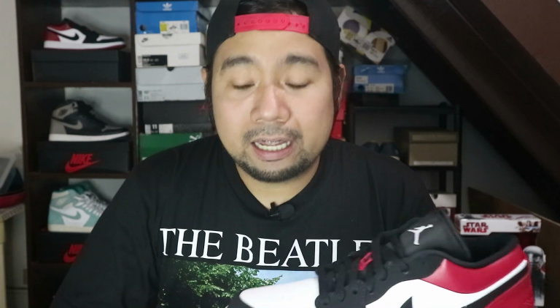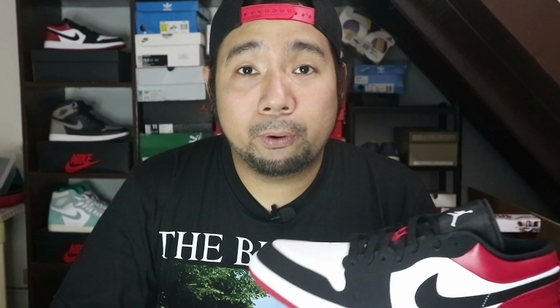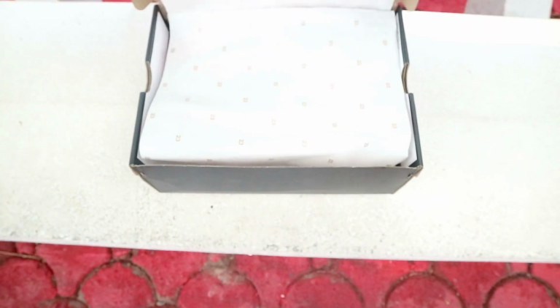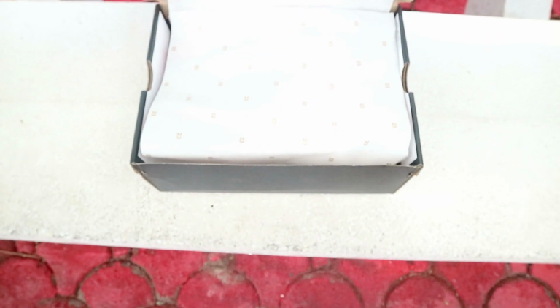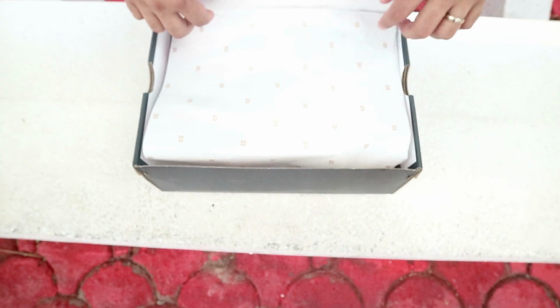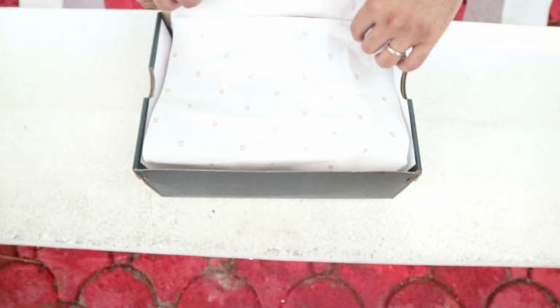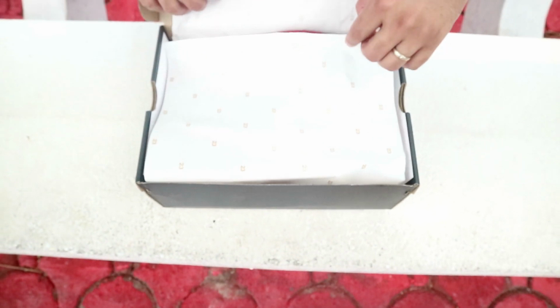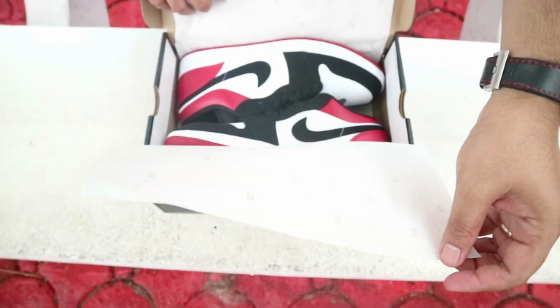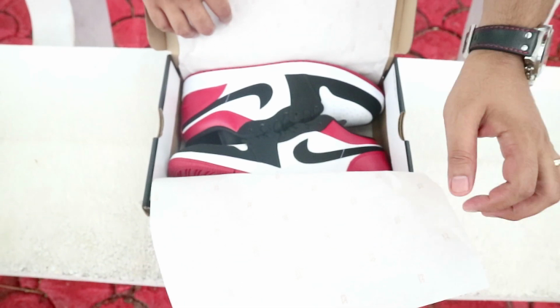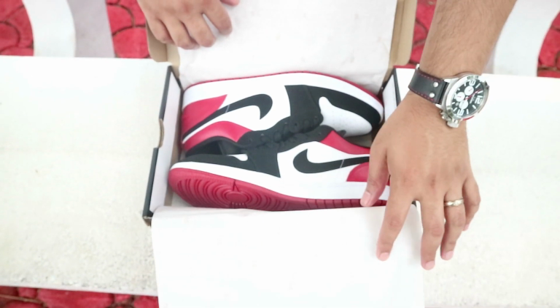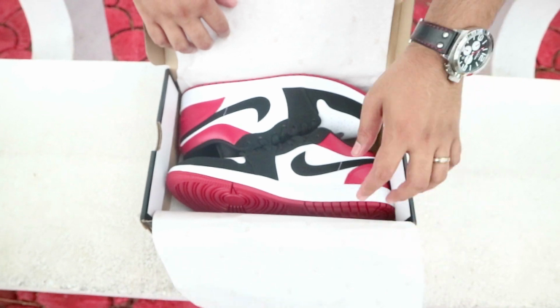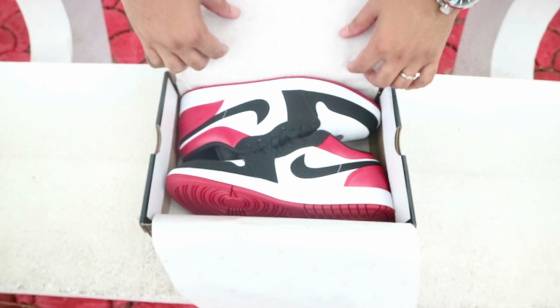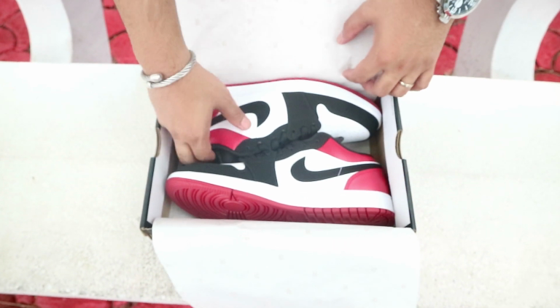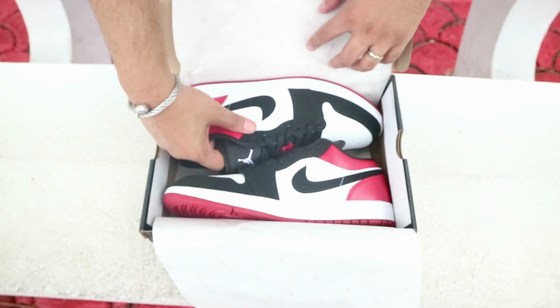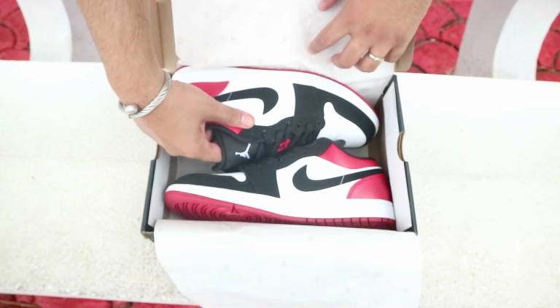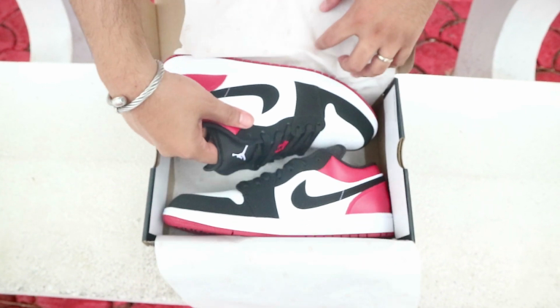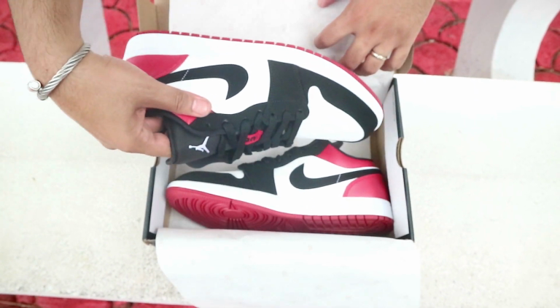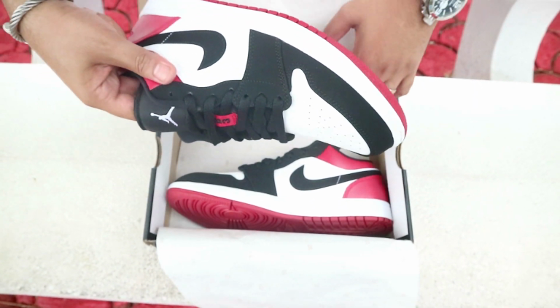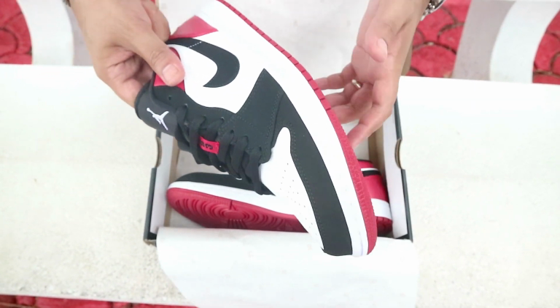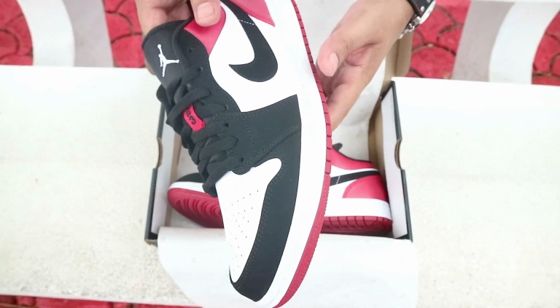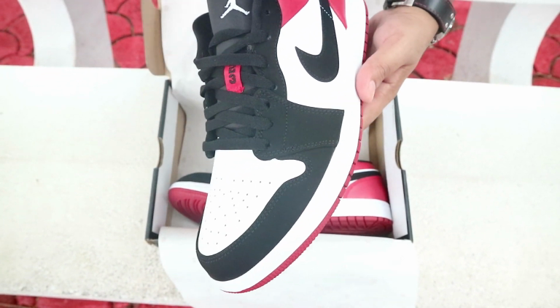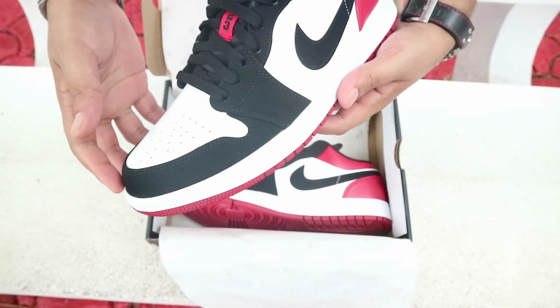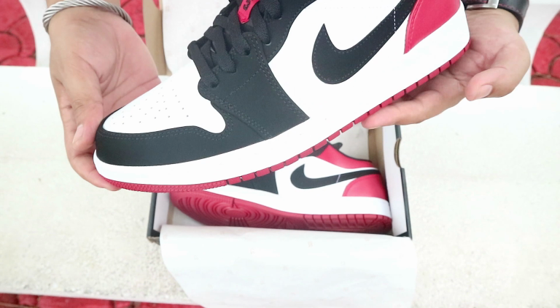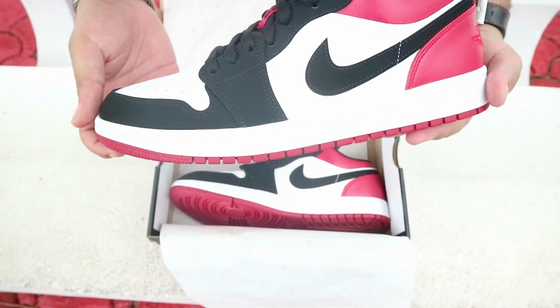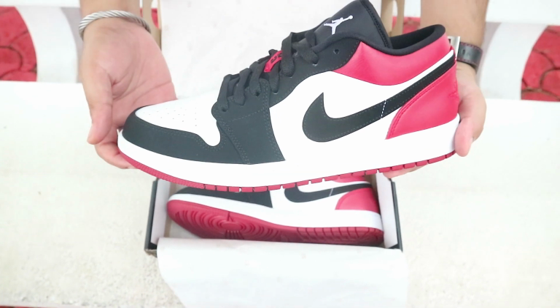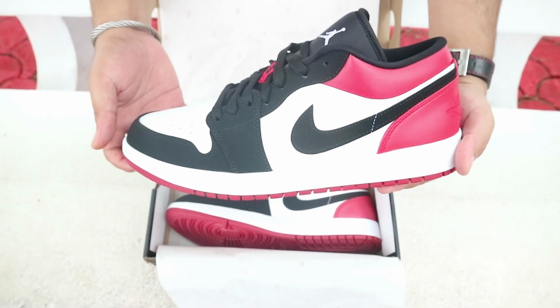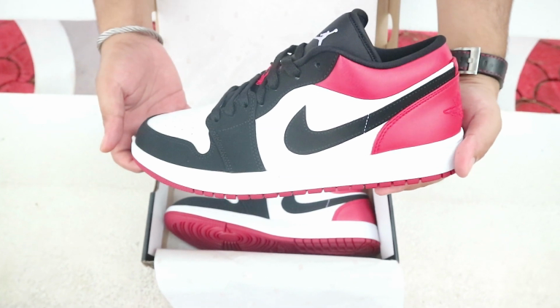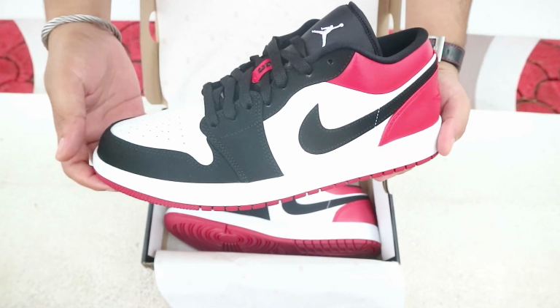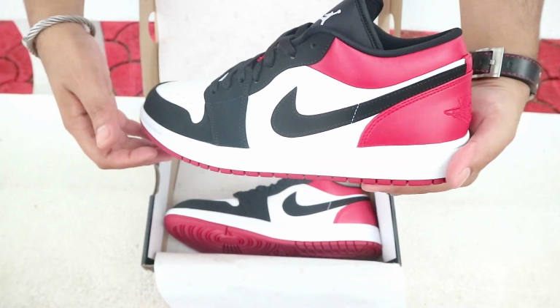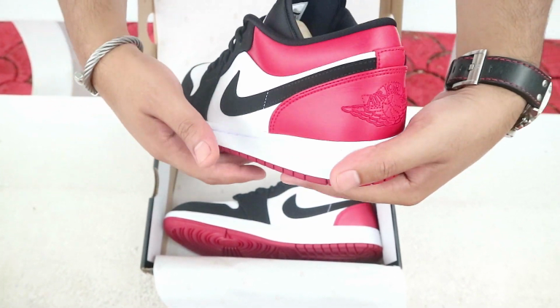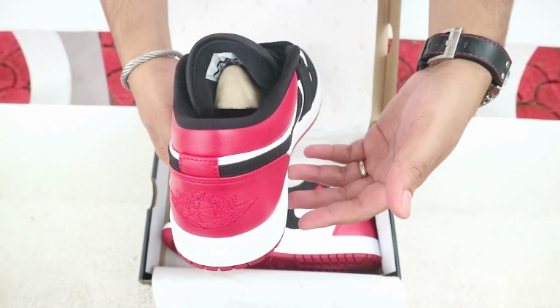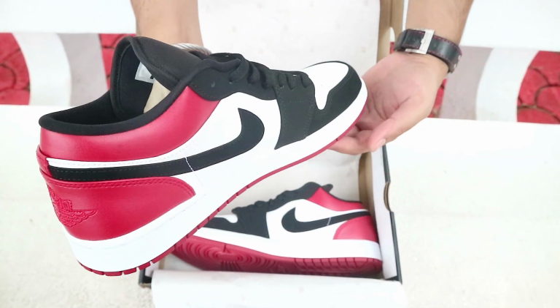I got a 10.5 and my true to size is a 10. I always go up half a size in my Jordan sneakers simply because I enjoy a little extra toe room. In regards to the fit, this fits just like any other Air Jordan 1.